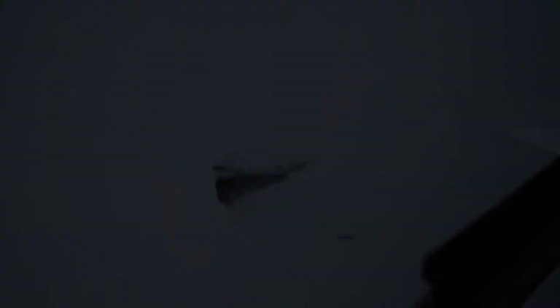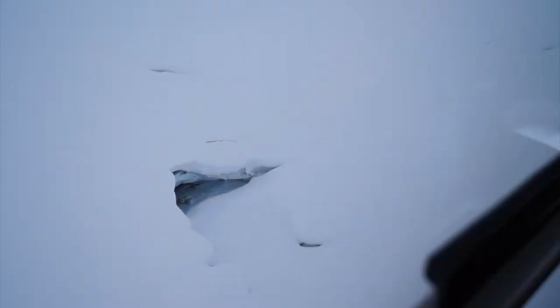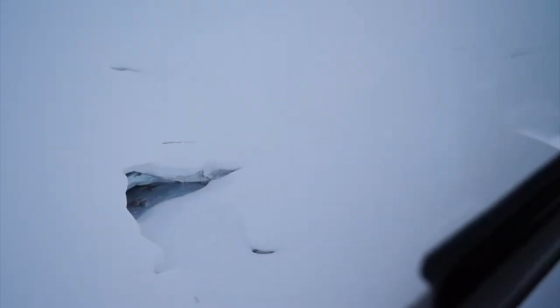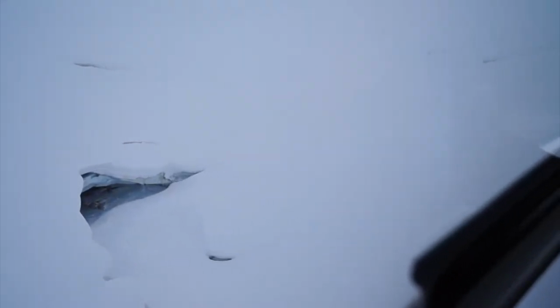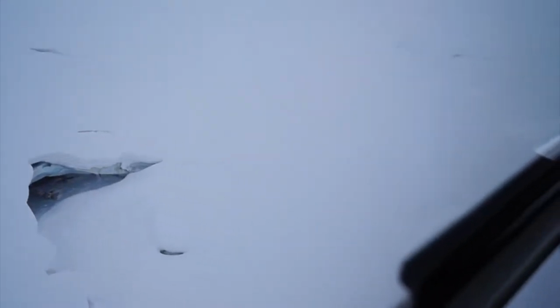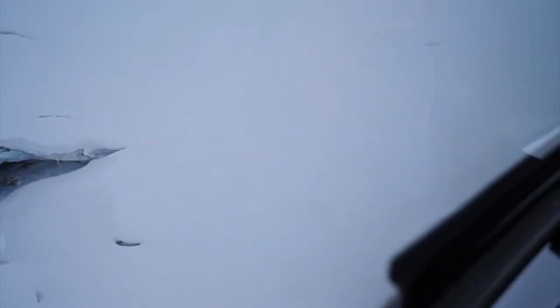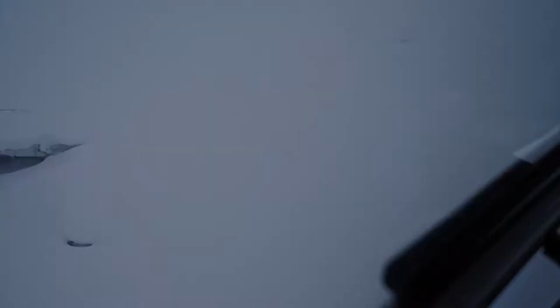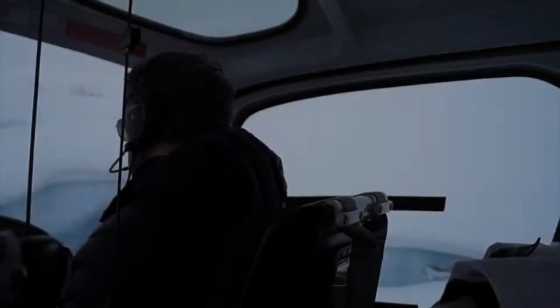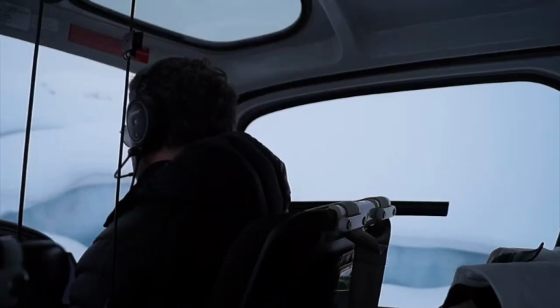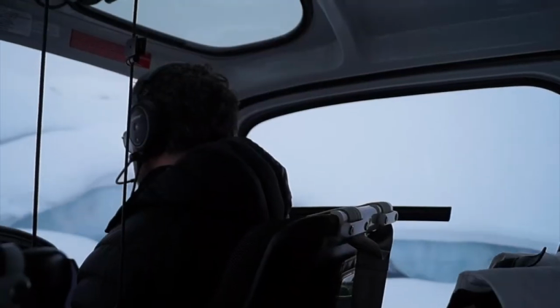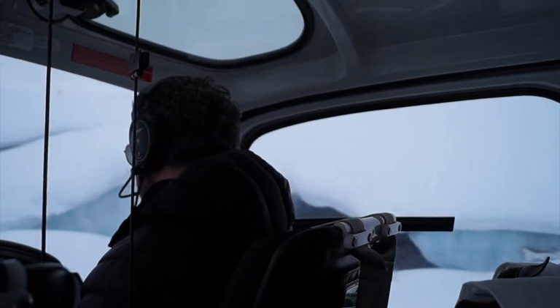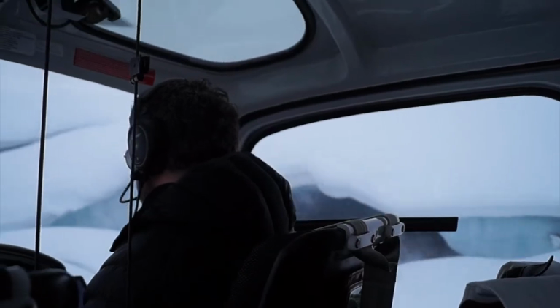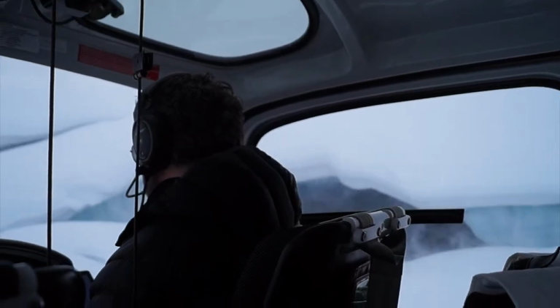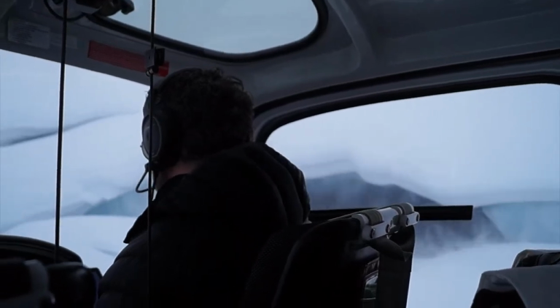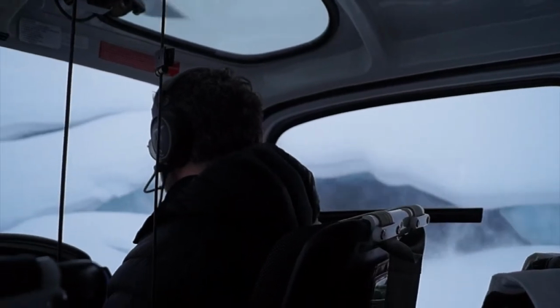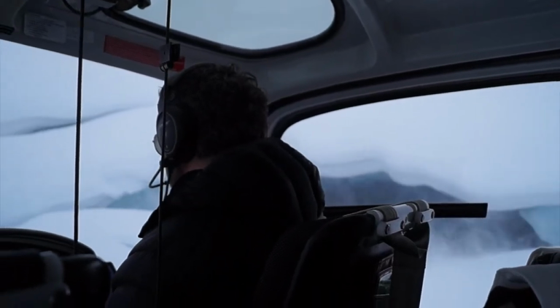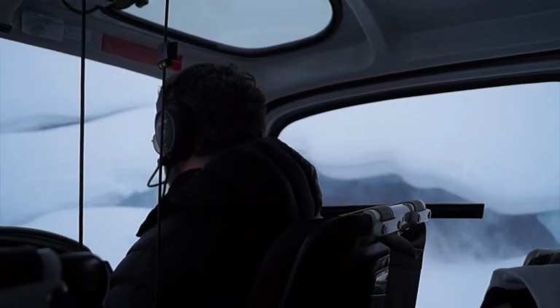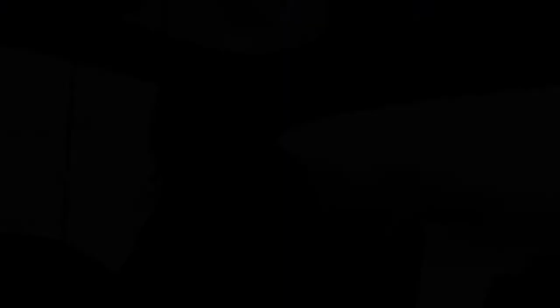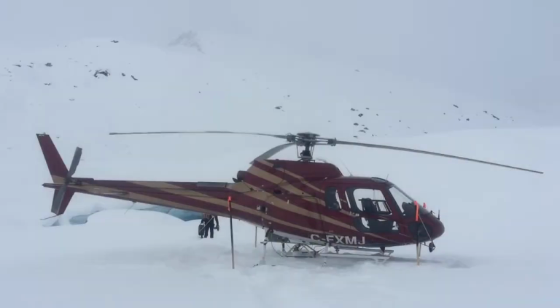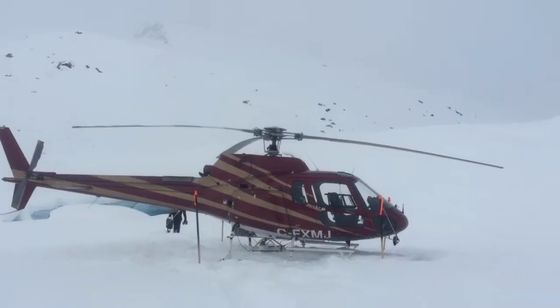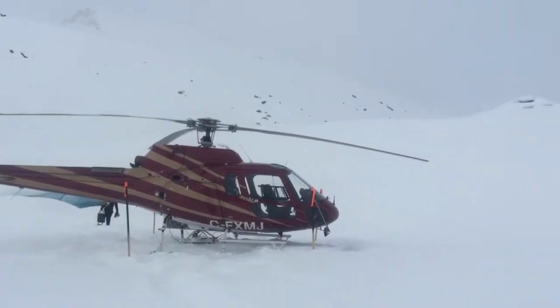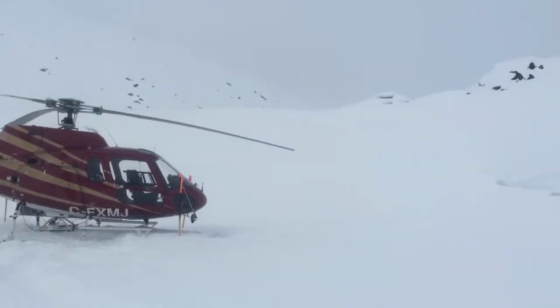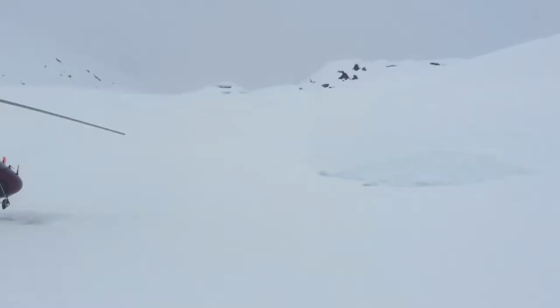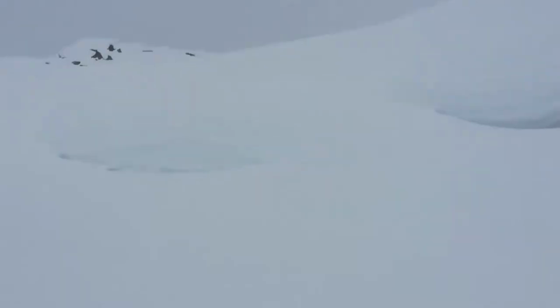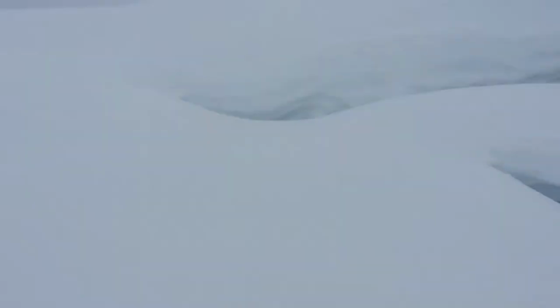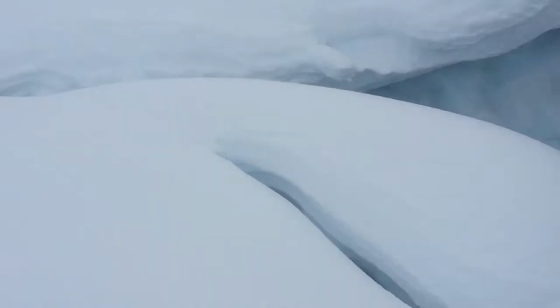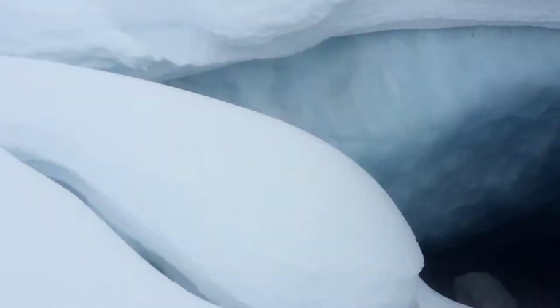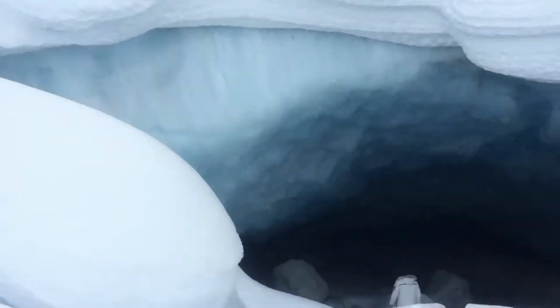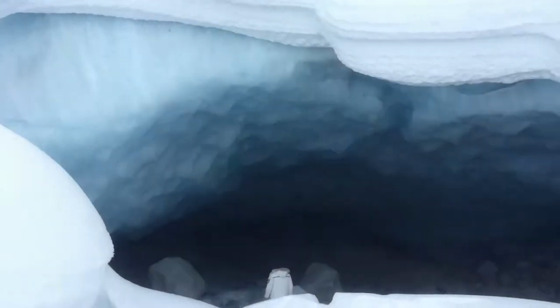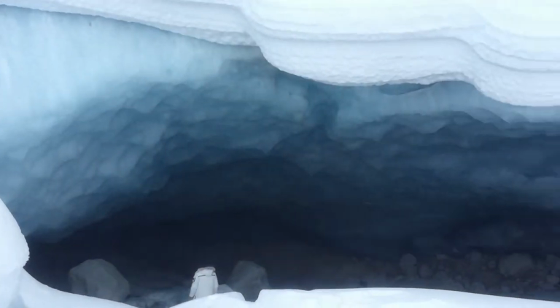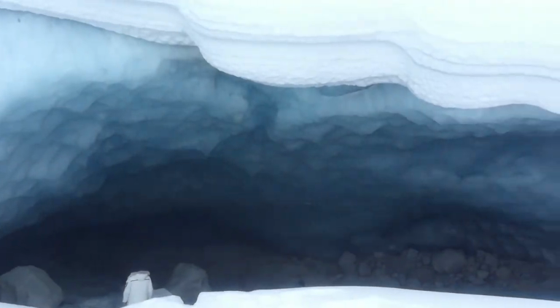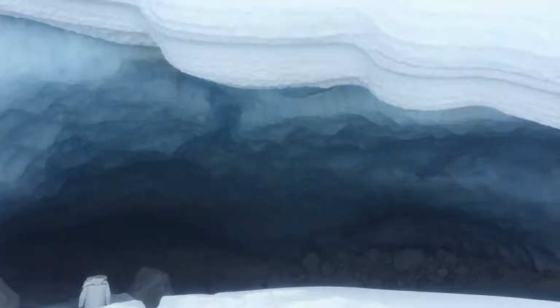Come fly with me, let's float down to Peru. And this is where we're going to go play.